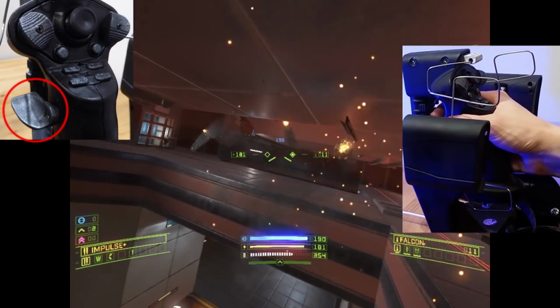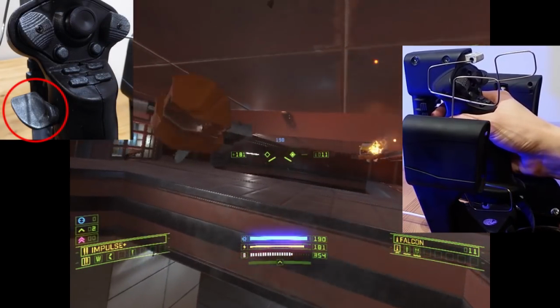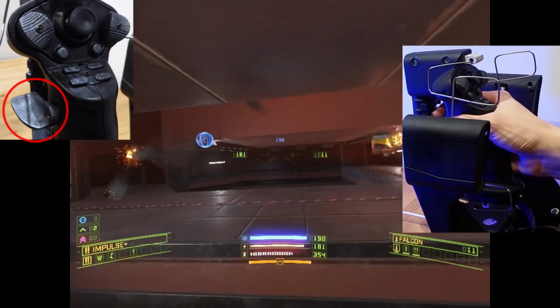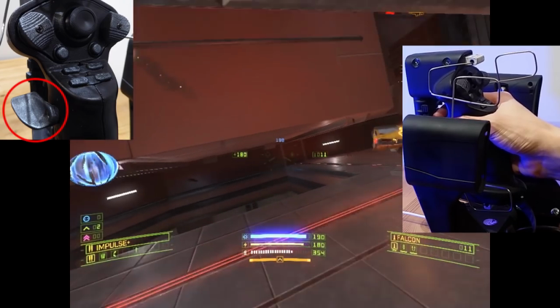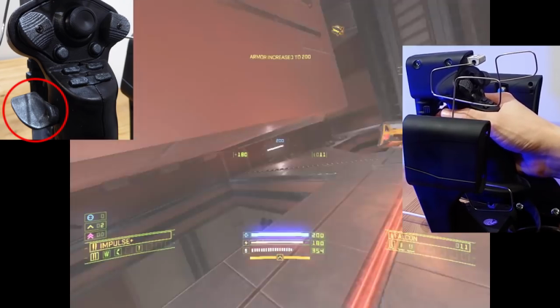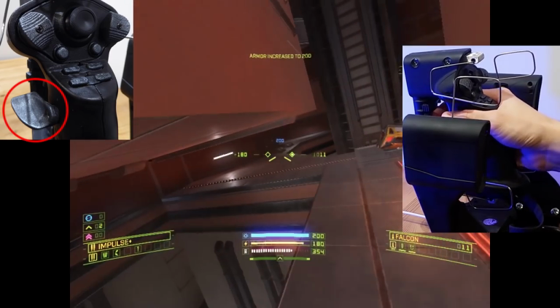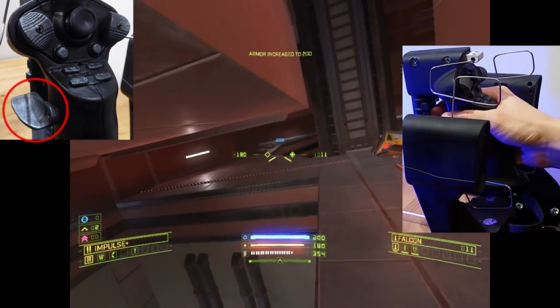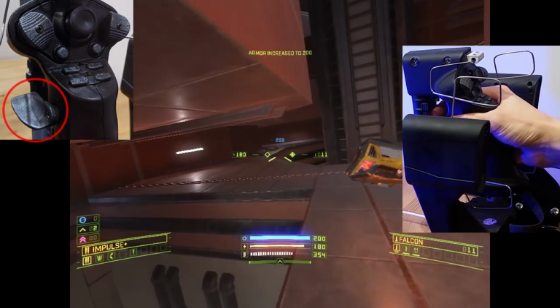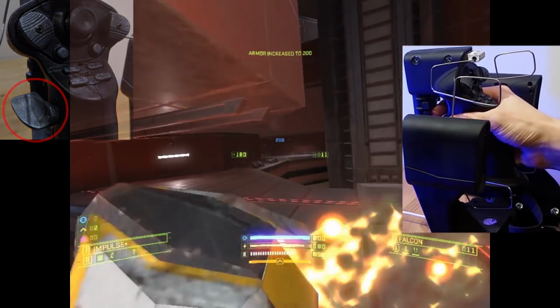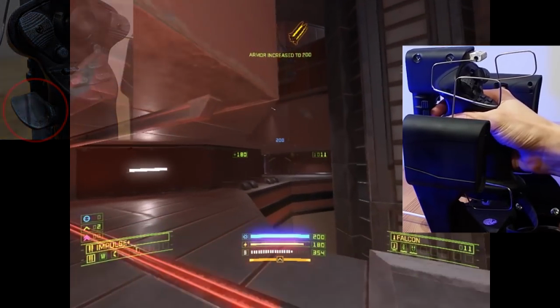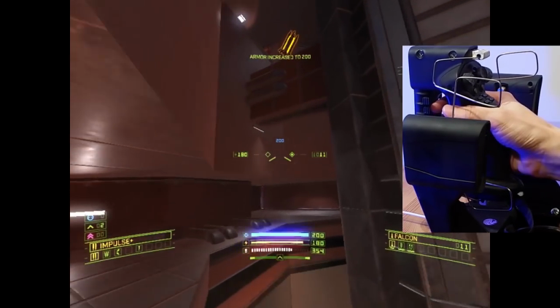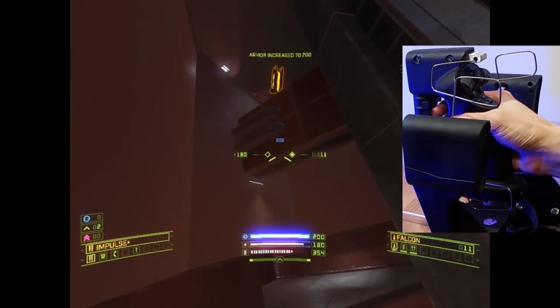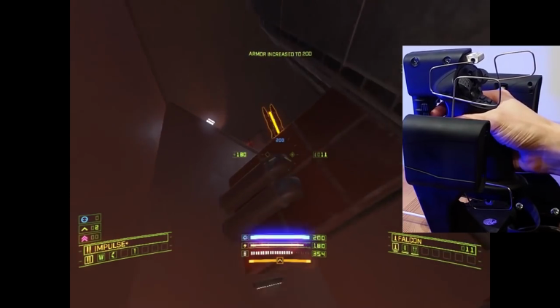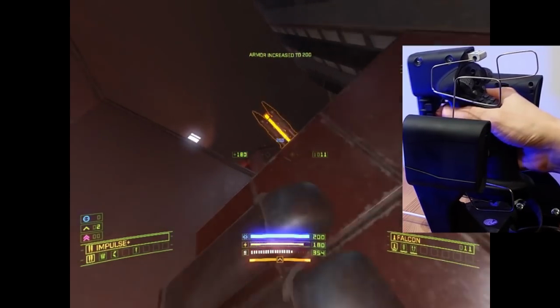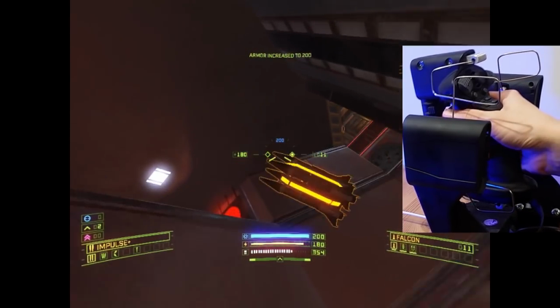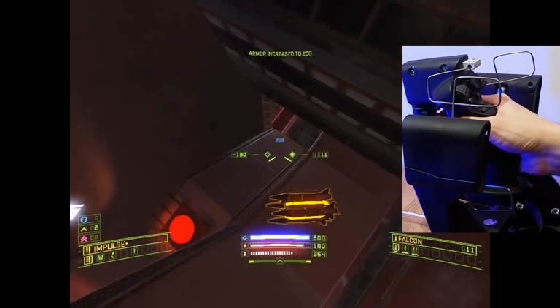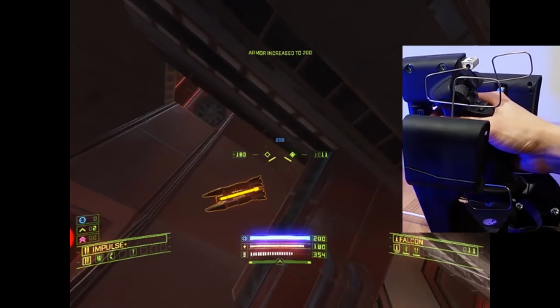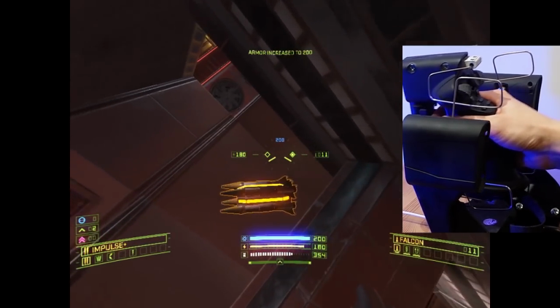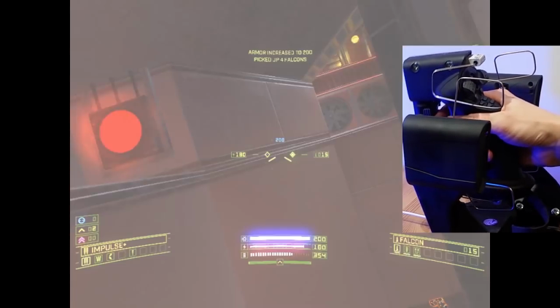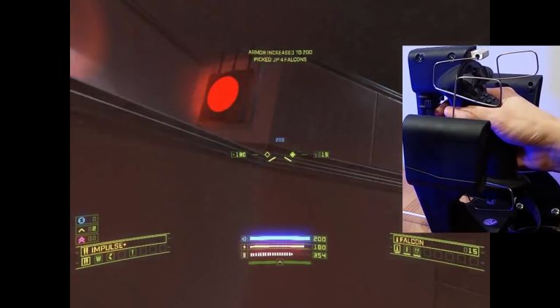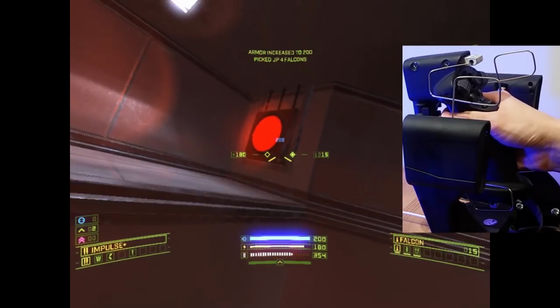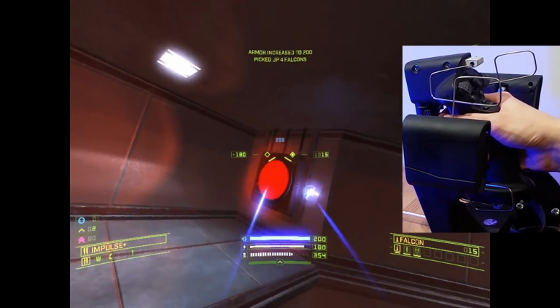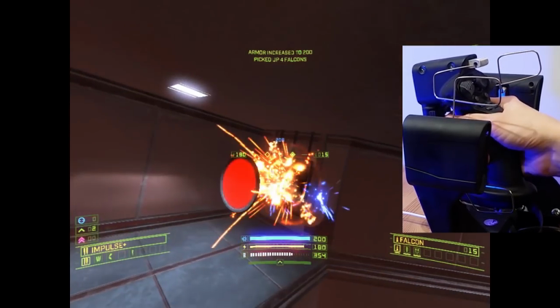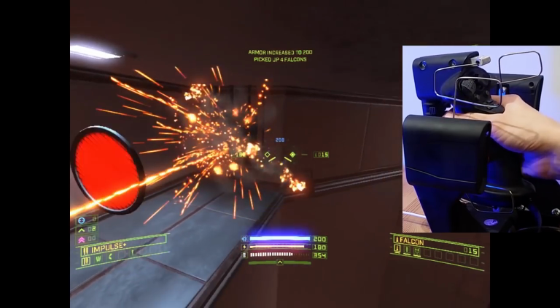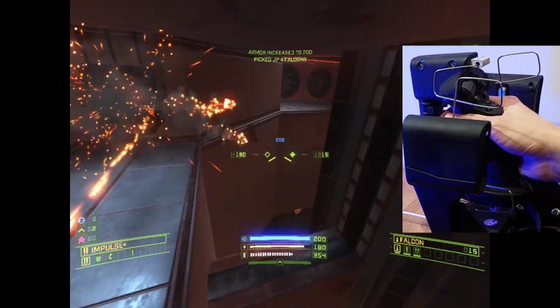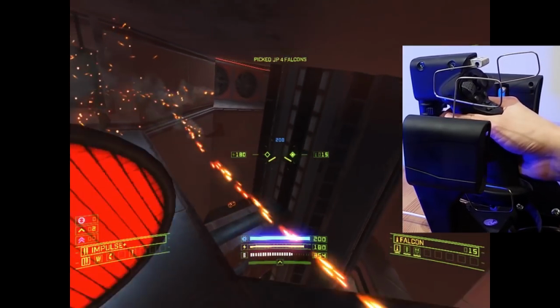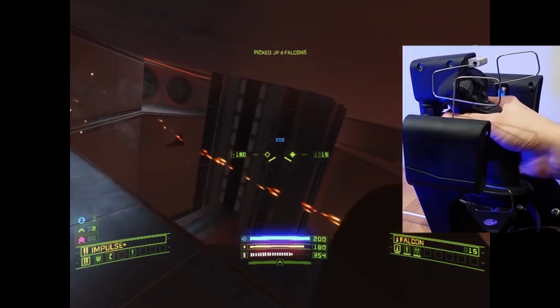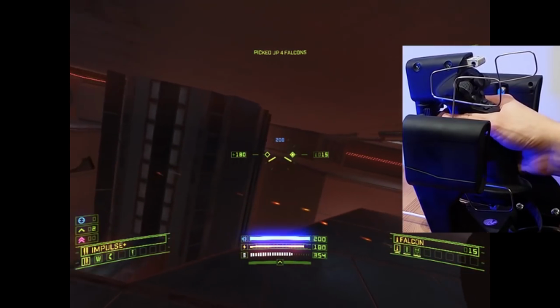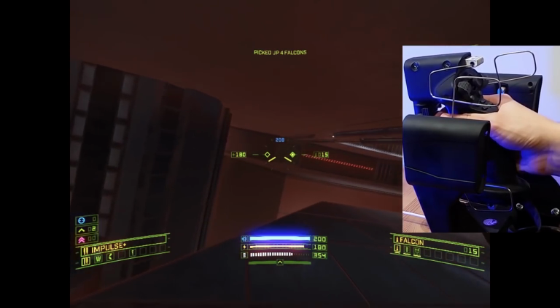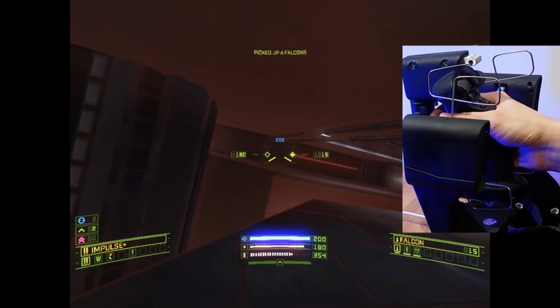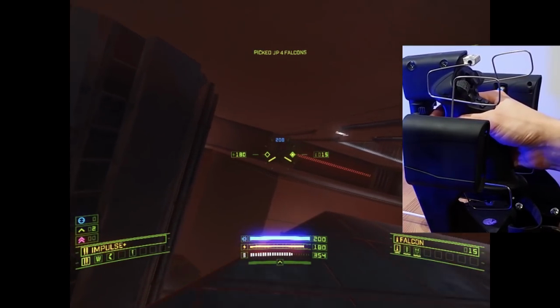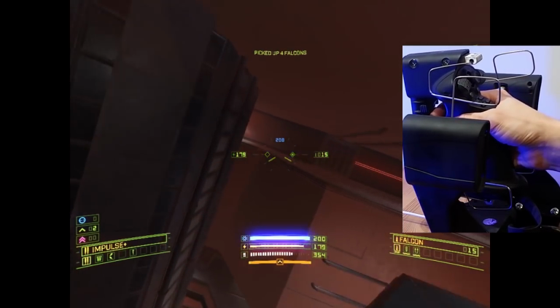Also new for this design is a single action thumb lever. The thumb can brace against the back of the lever for good grip control, while keeping the ability to press the lever without breaking grip.